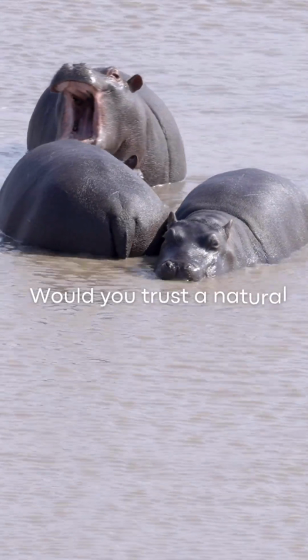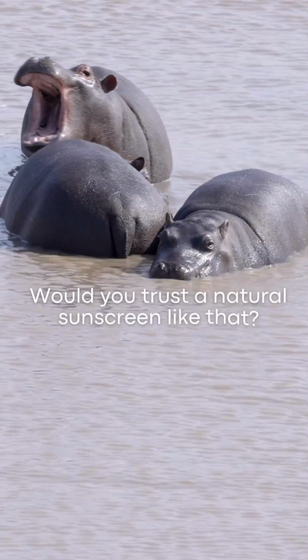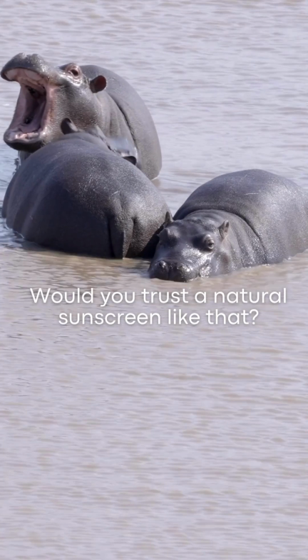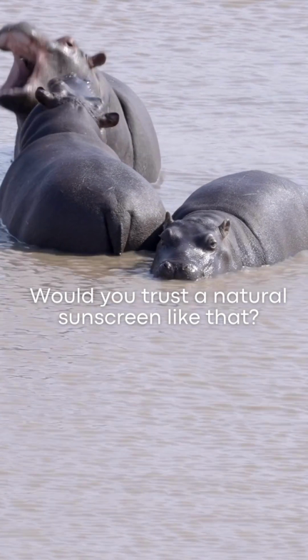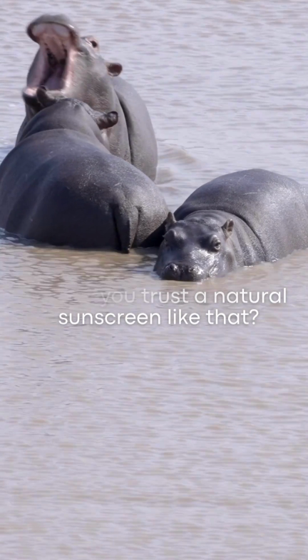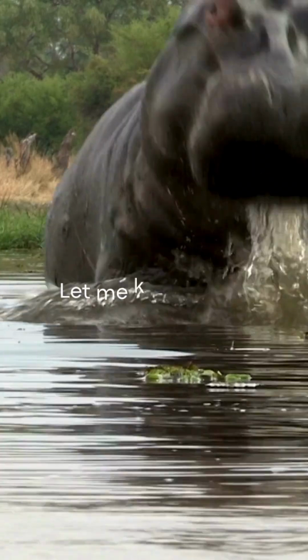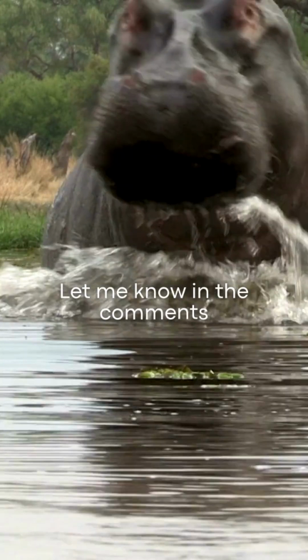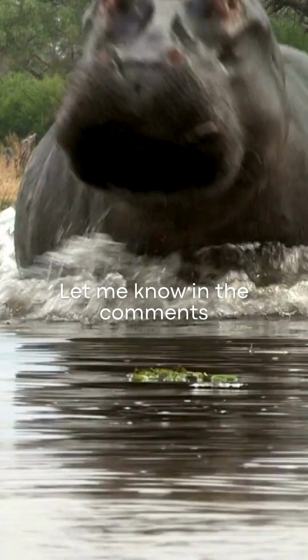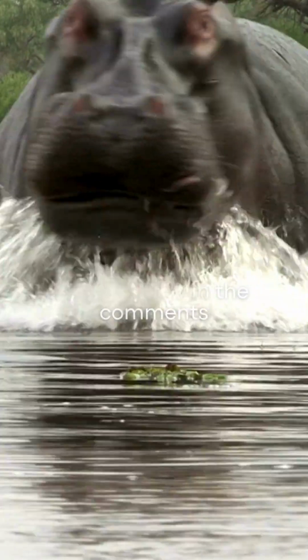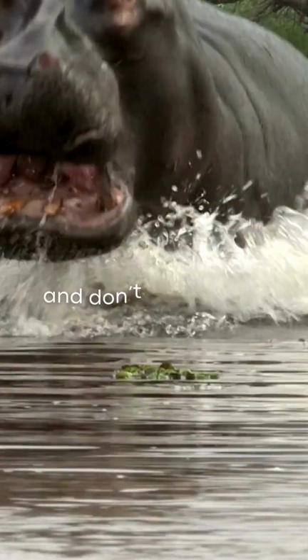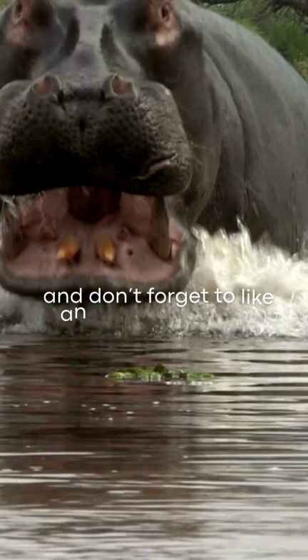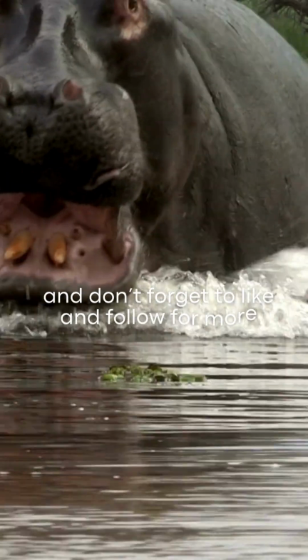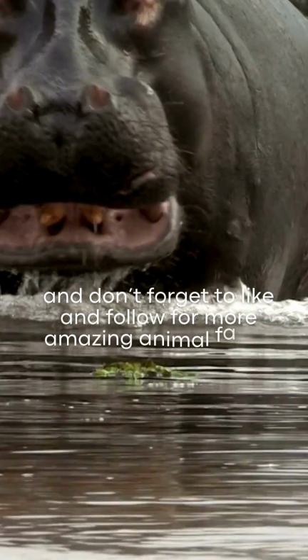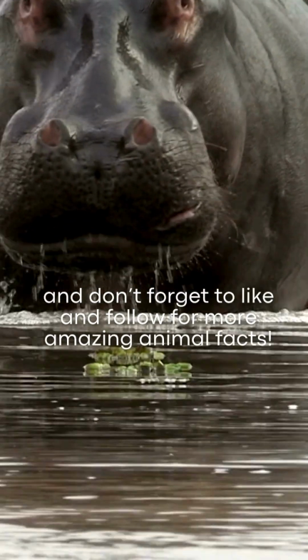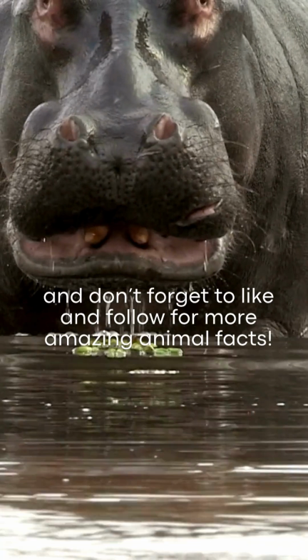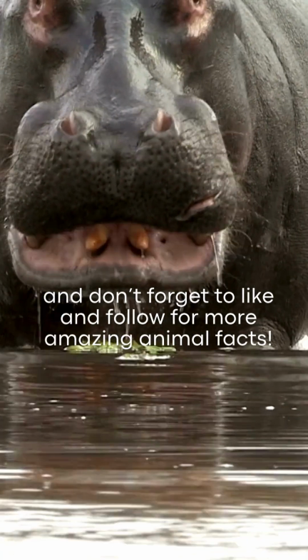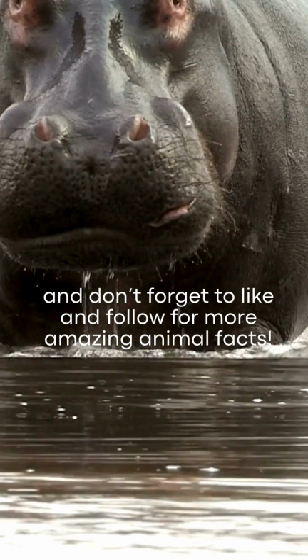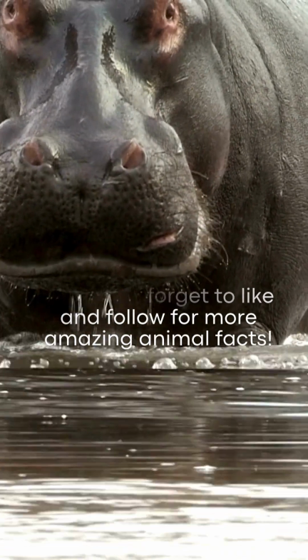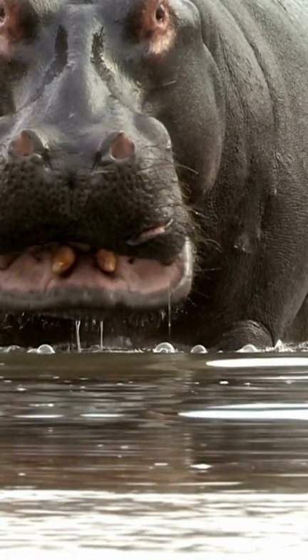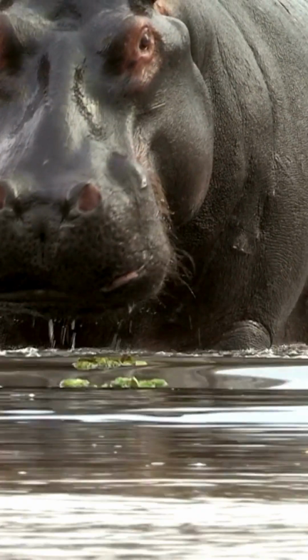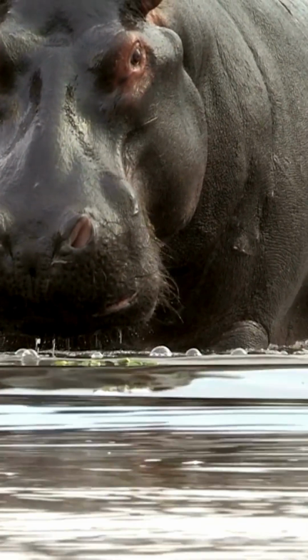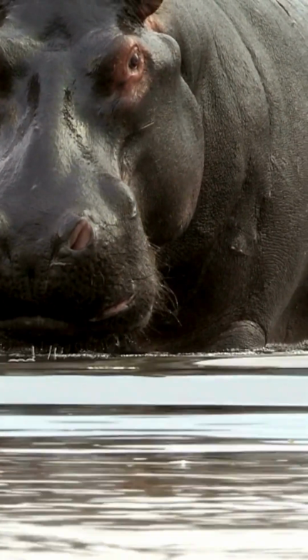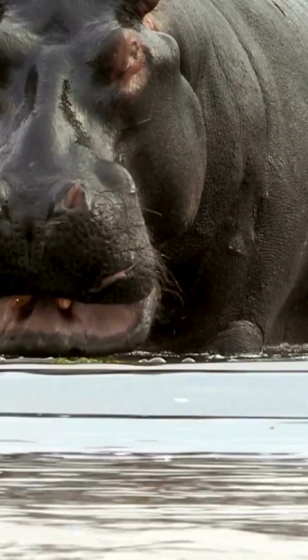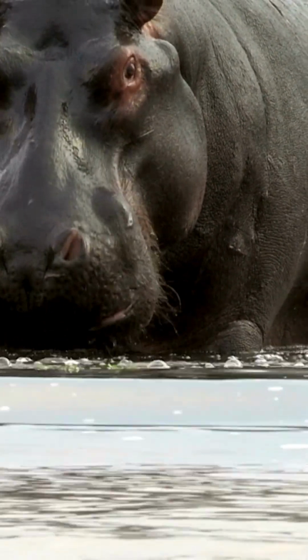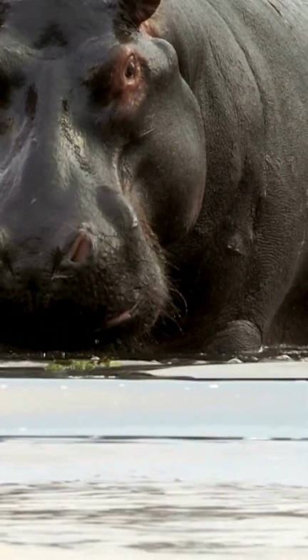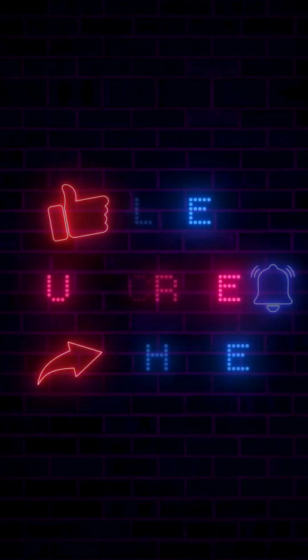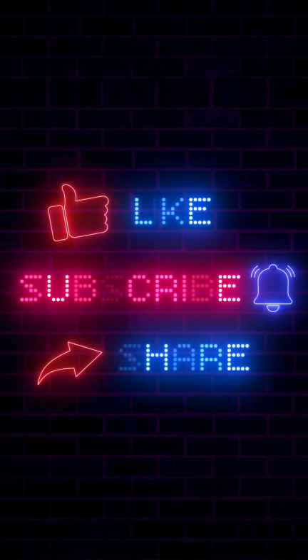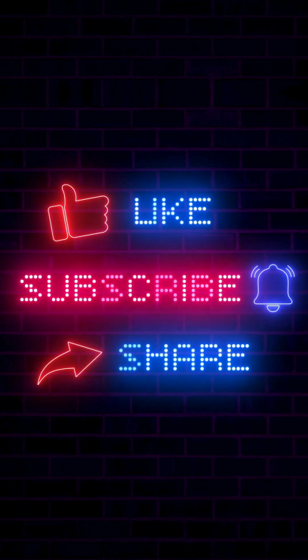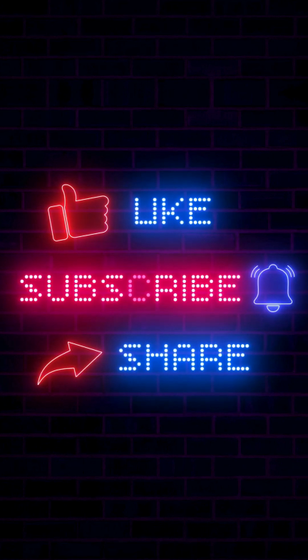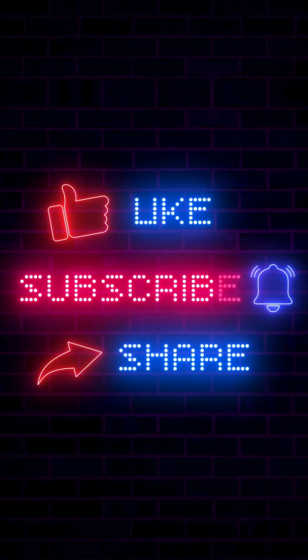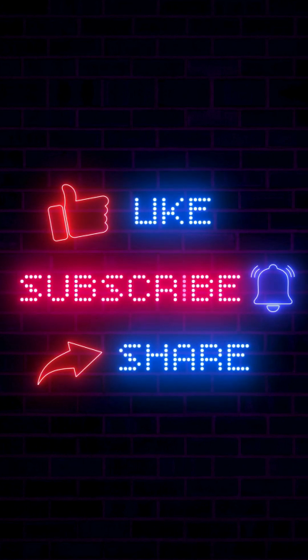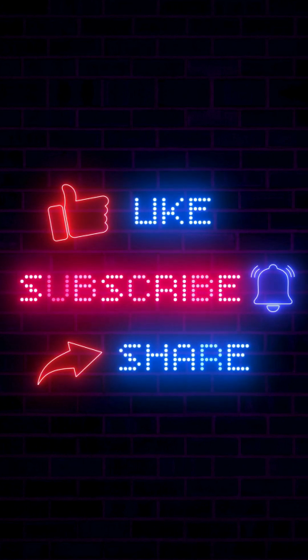Would you trust a natural sunscreen like that? Let me know in the comments, and don't forget to like and follow for more amazing animal facts. I'll see you next time.